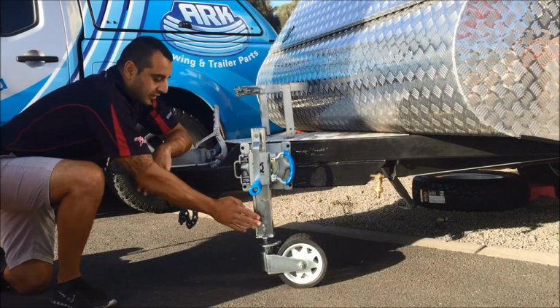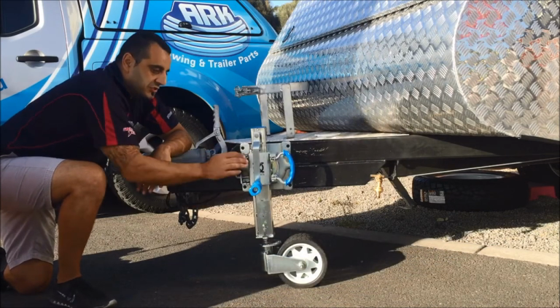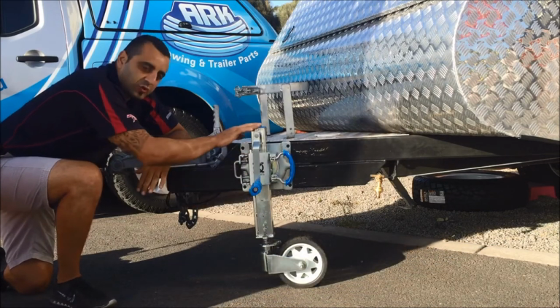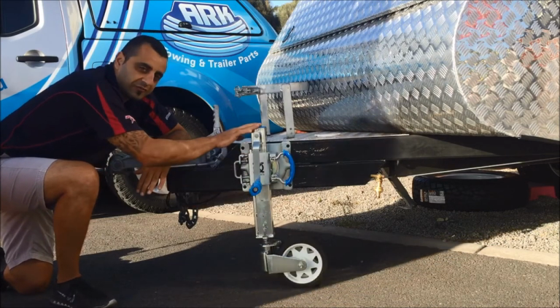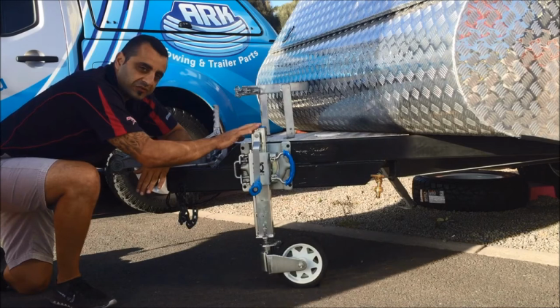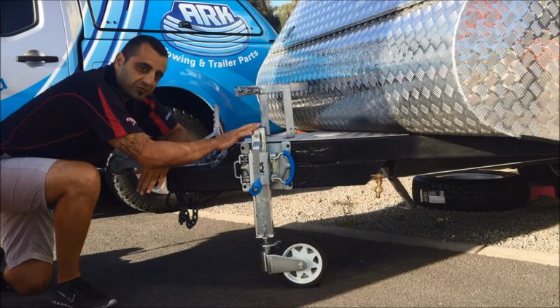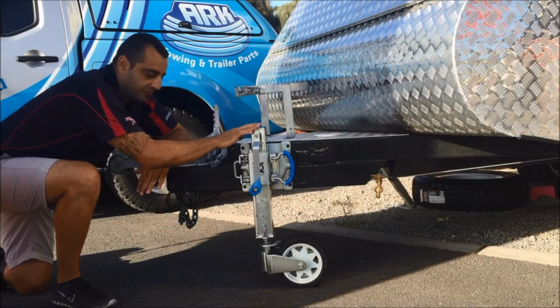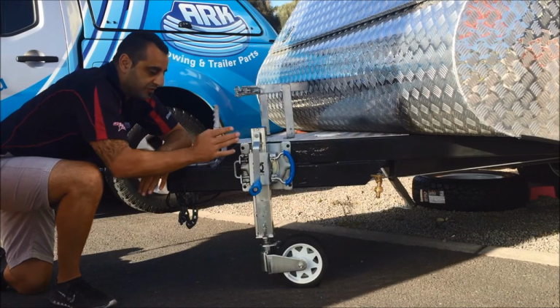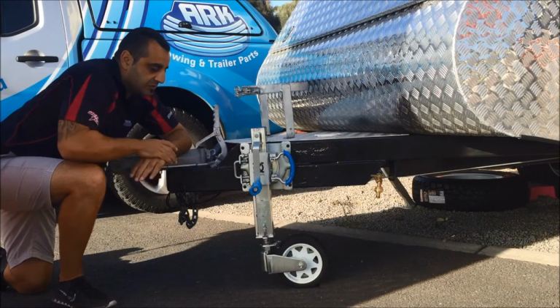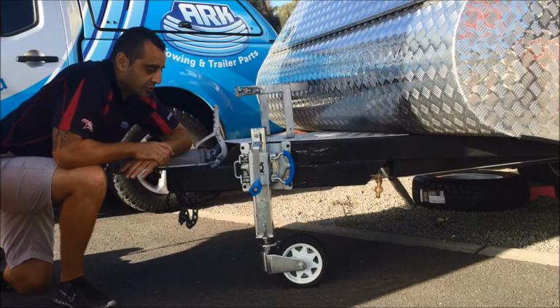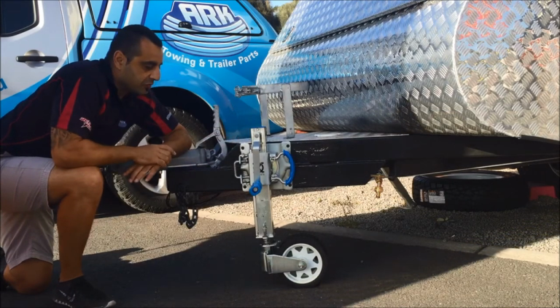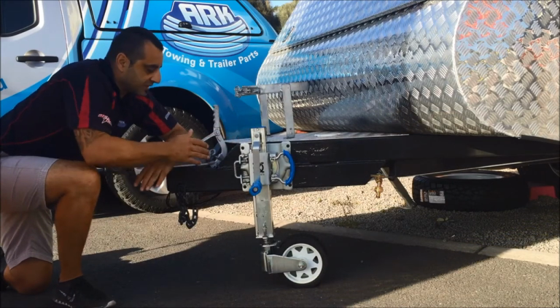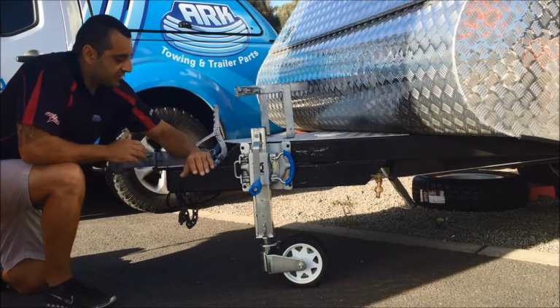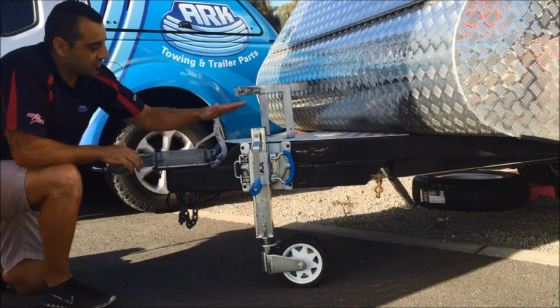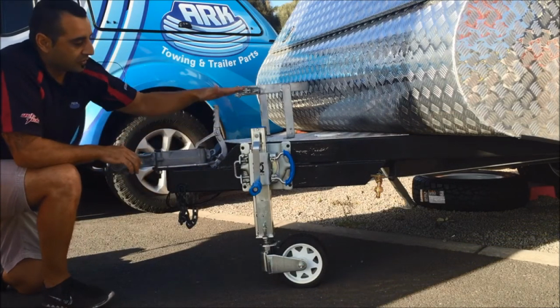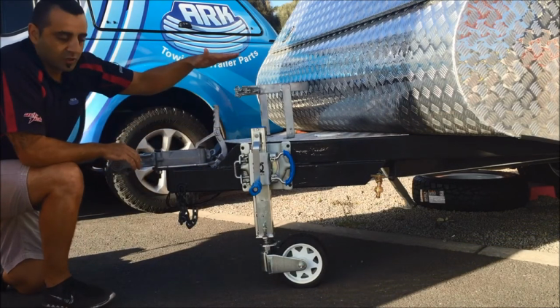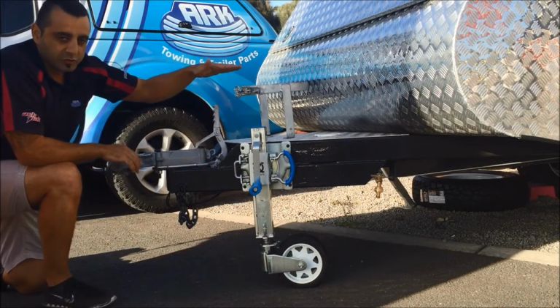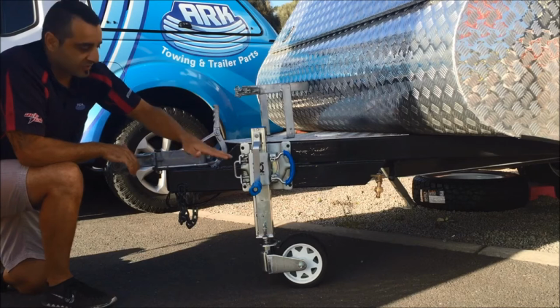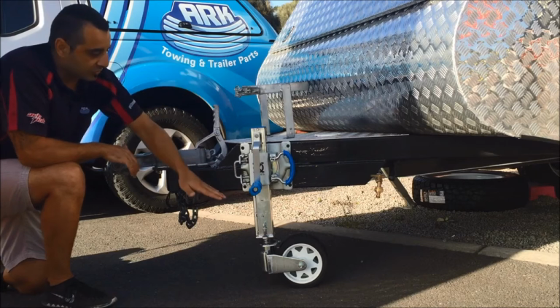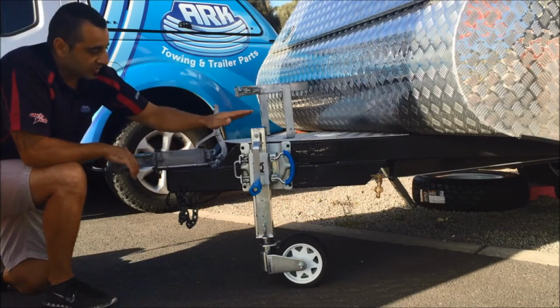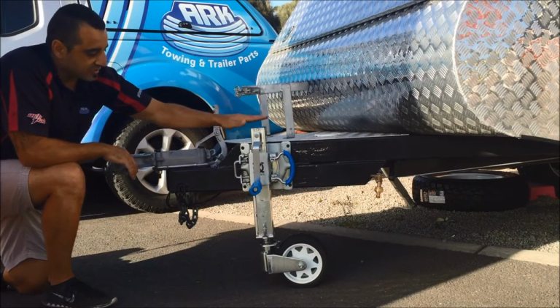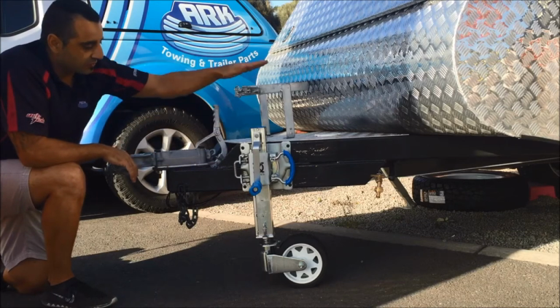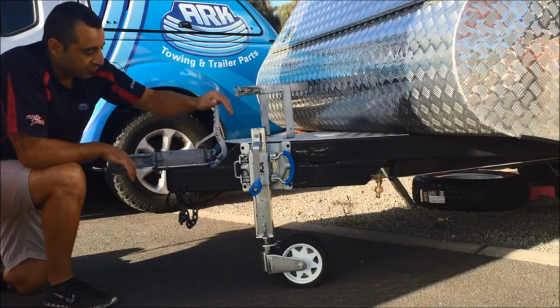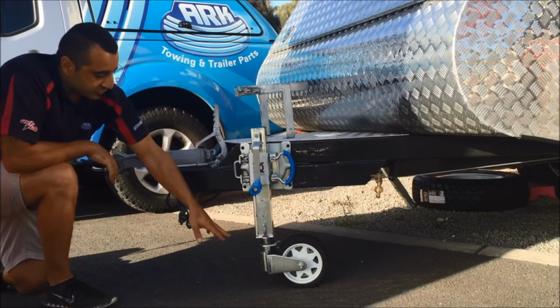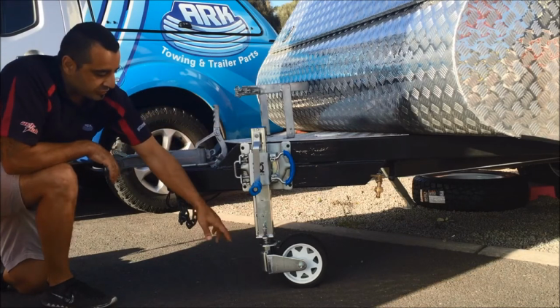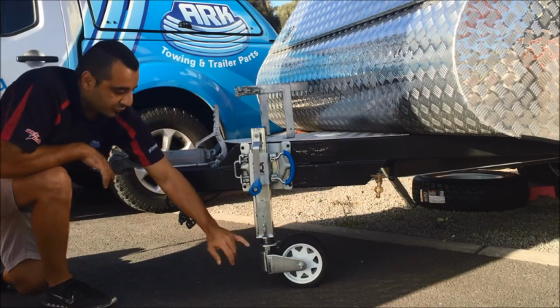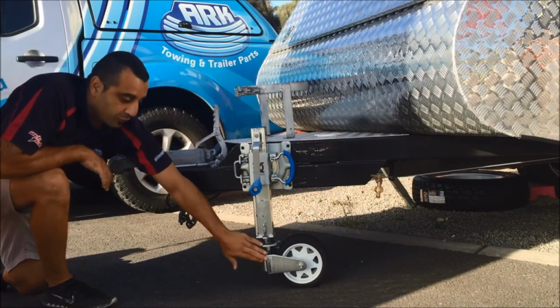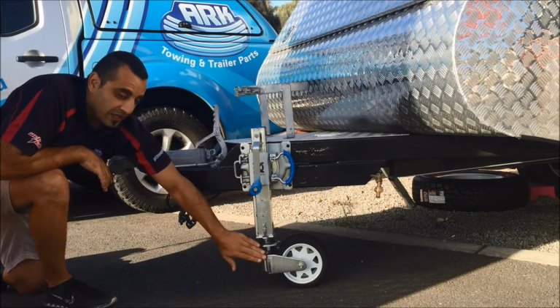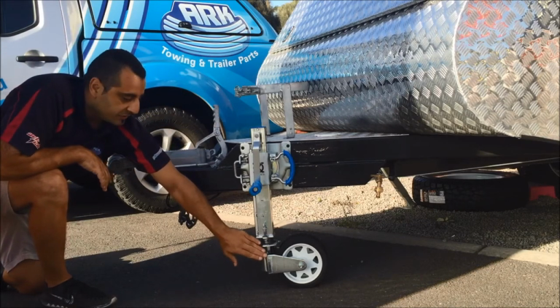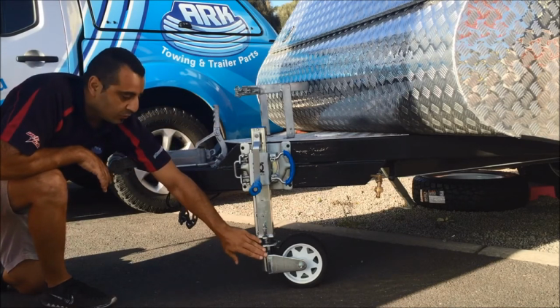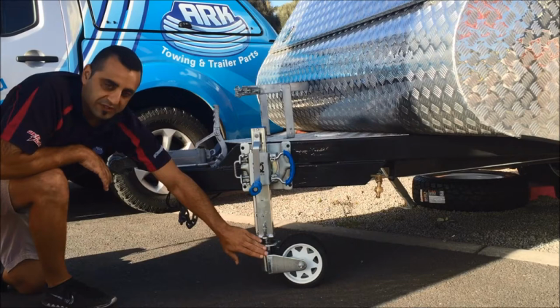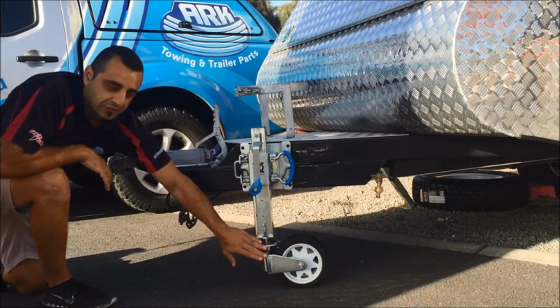It's an adjustable height feature as well that we've put into the jockey wheel. This allows for higher drawbars or lower drawbars — it allows you to raise or lower the jockey wheel before you actually wind down the yoke.